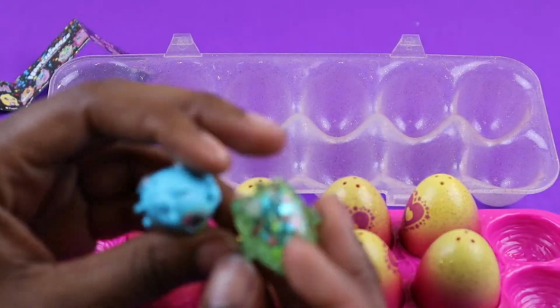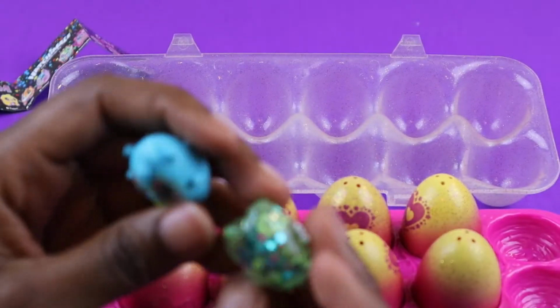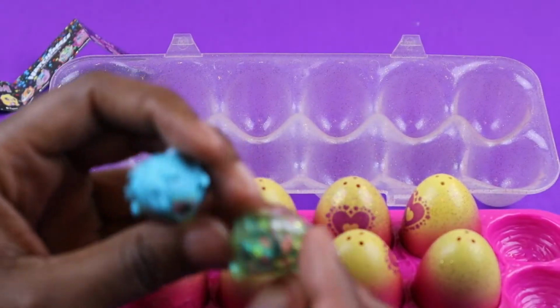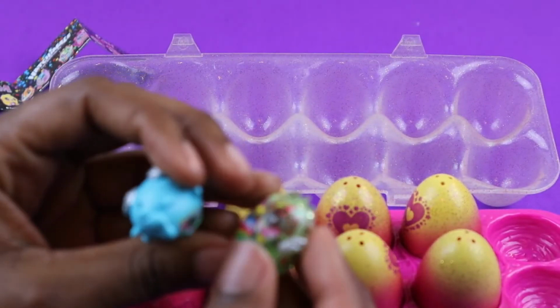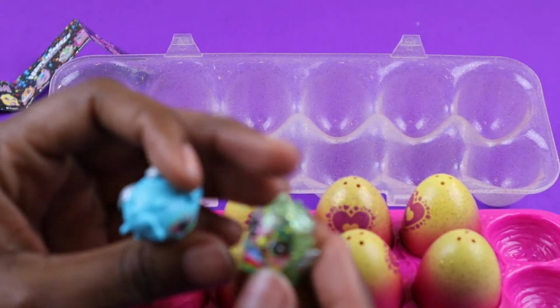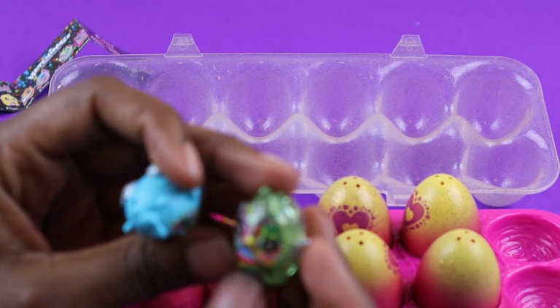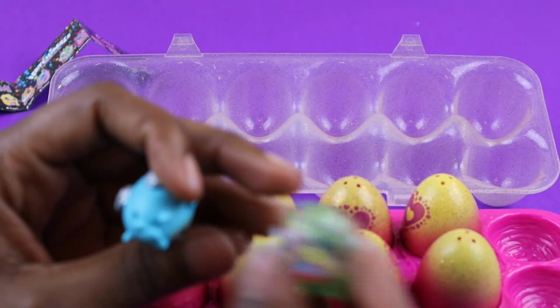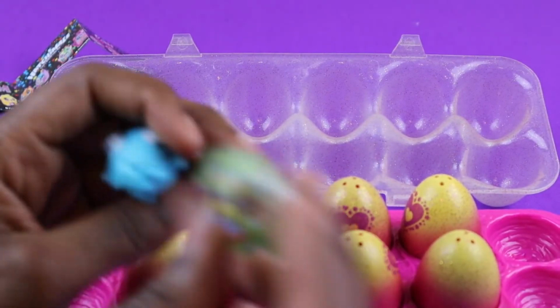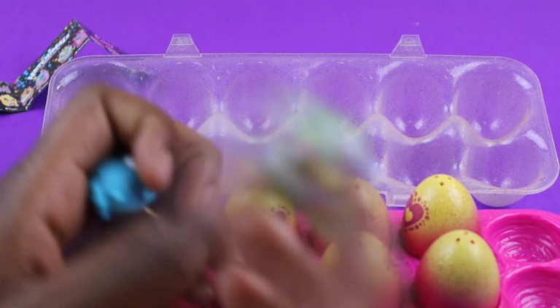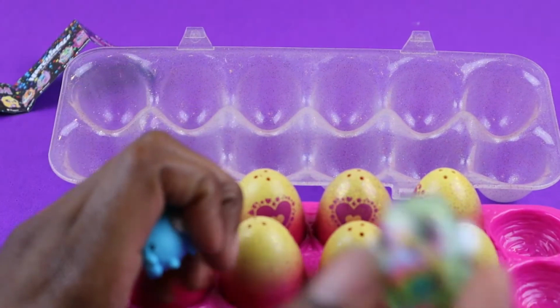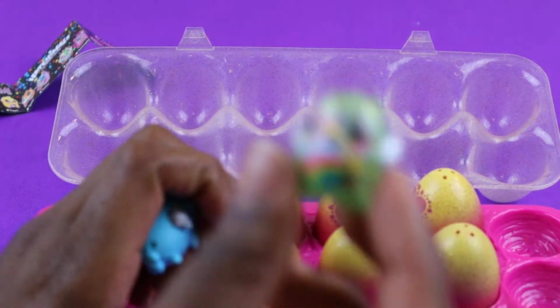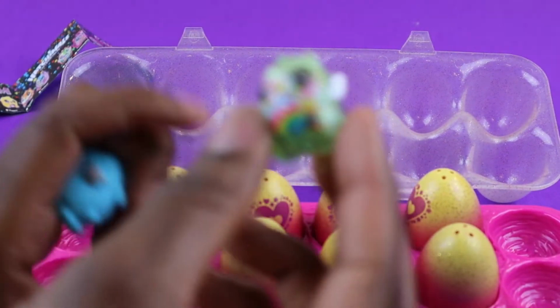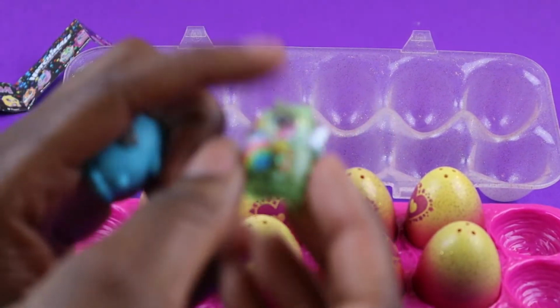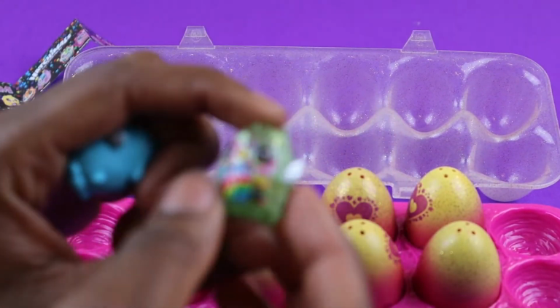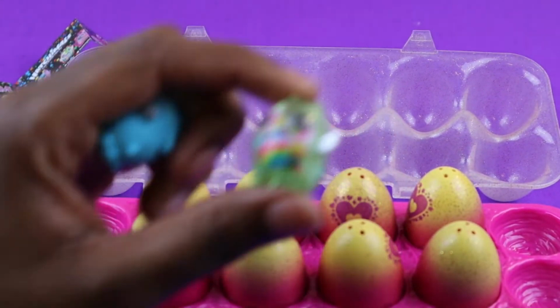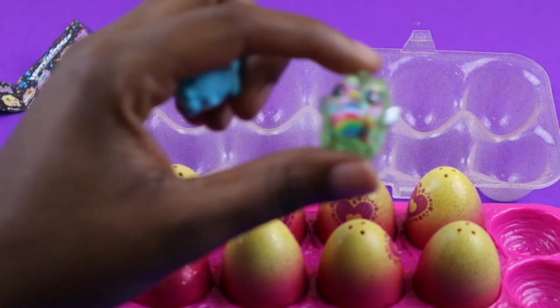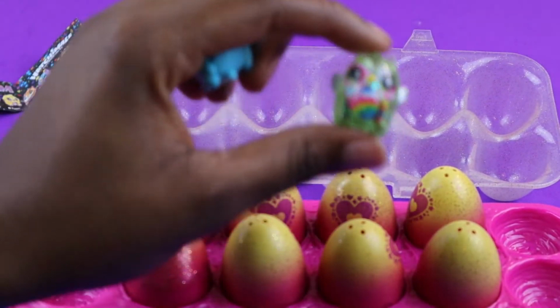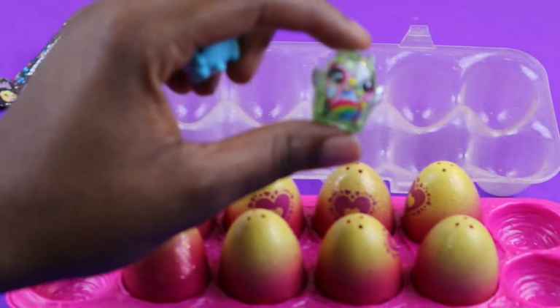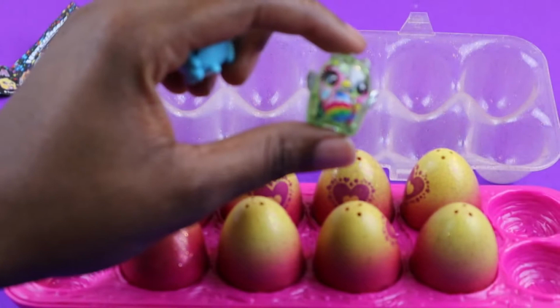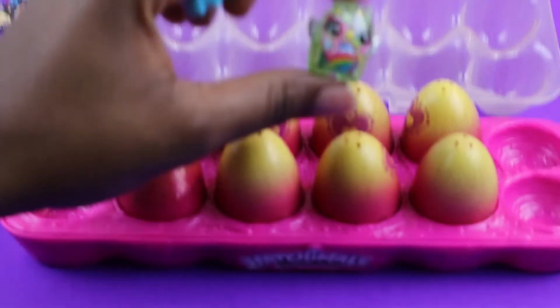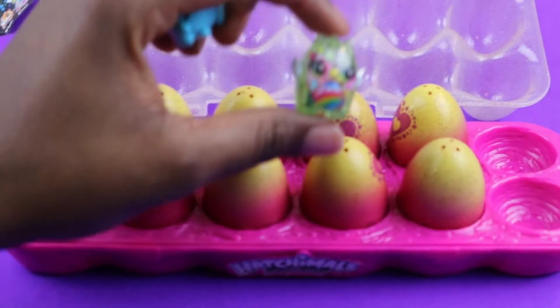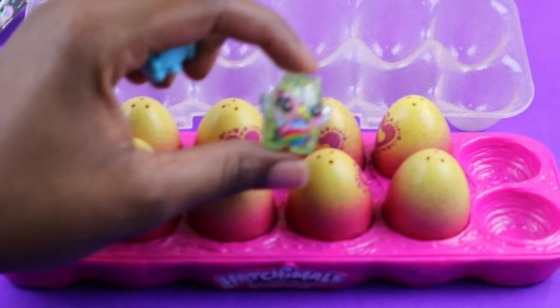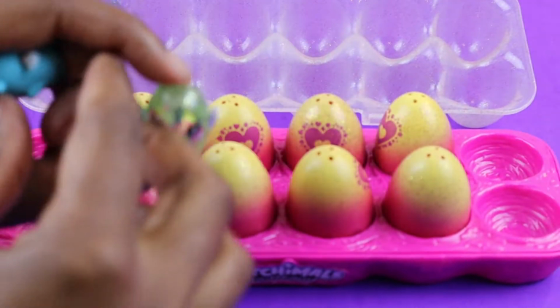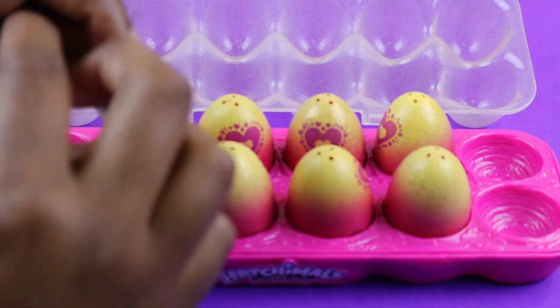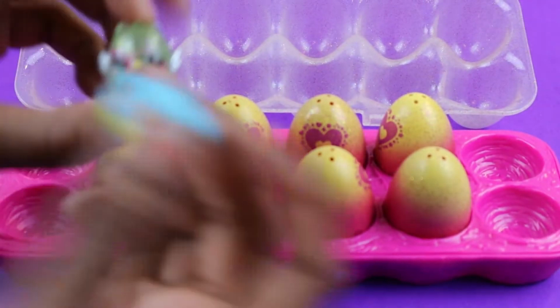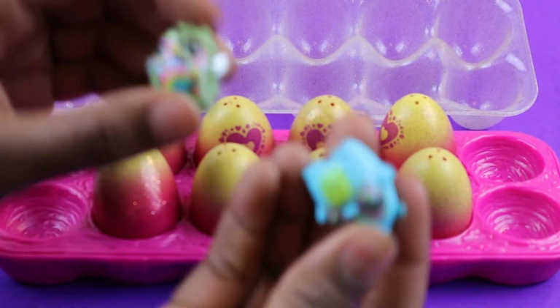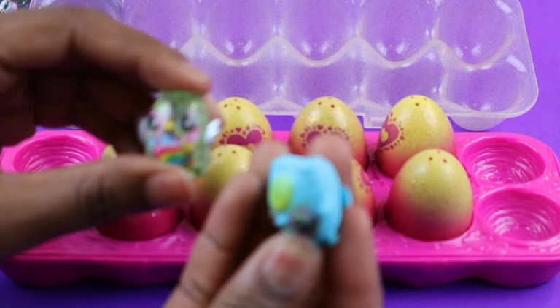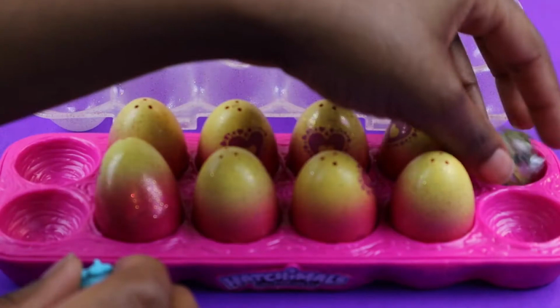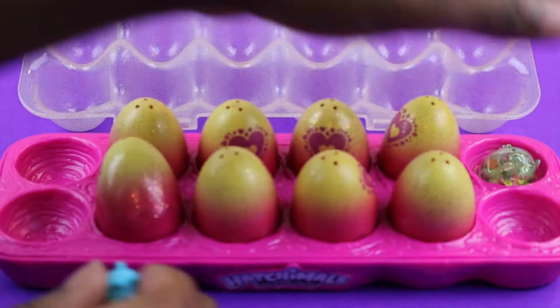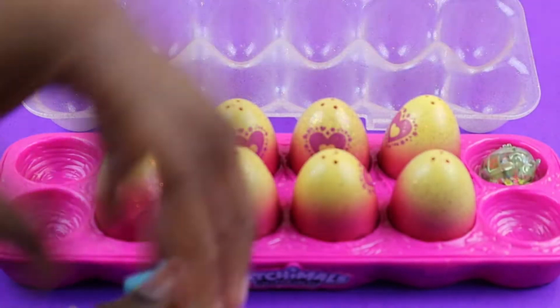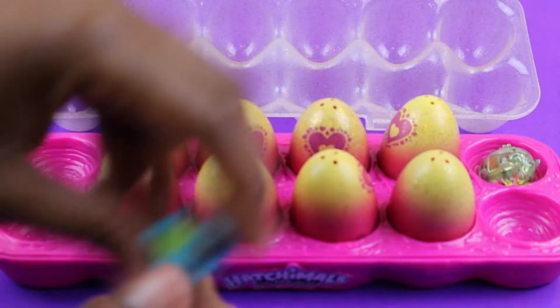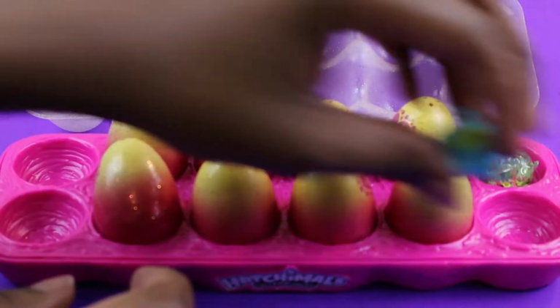This cute little Hatchimal — this one has glitter in it. It's green, it has some glitter inside of it. And then this one is blue, so we'll put those two there.